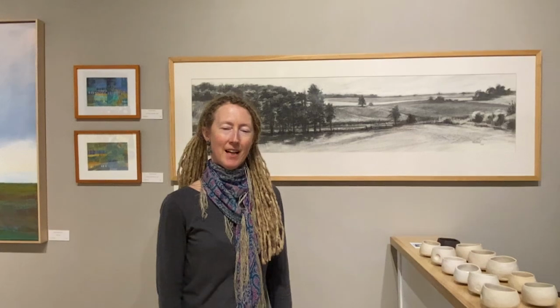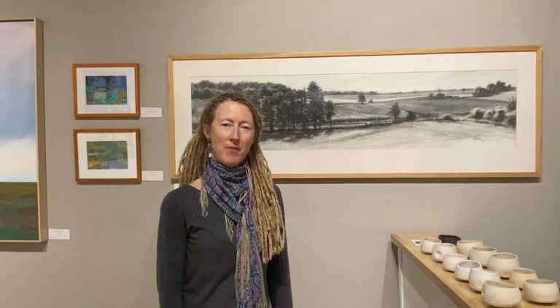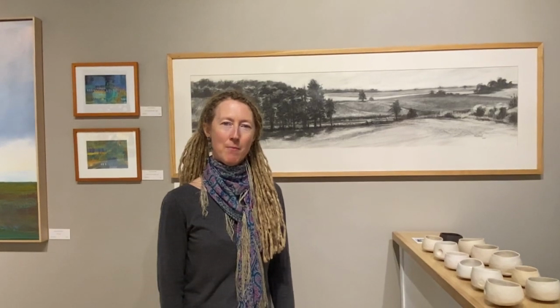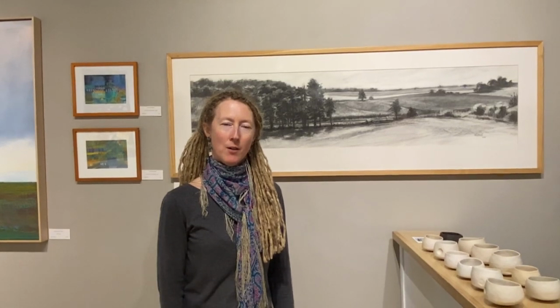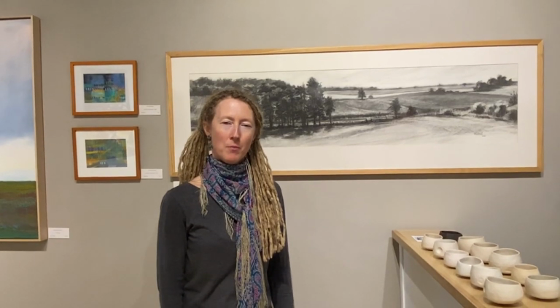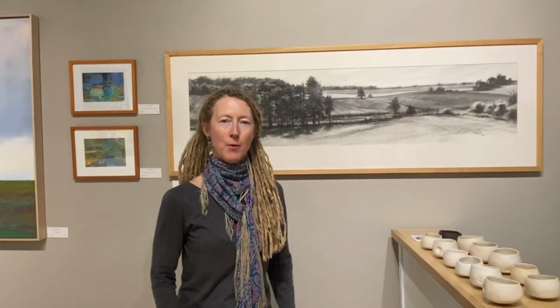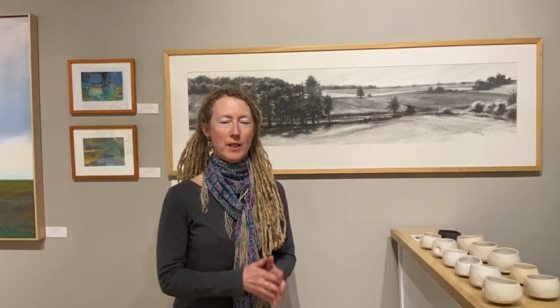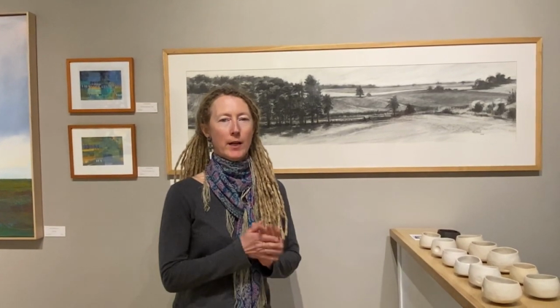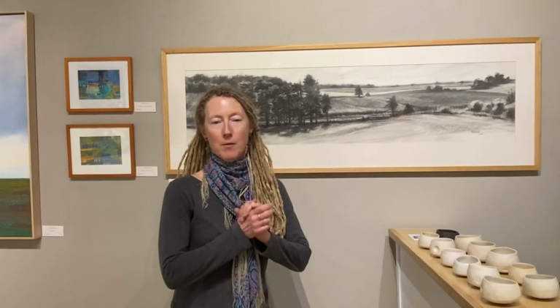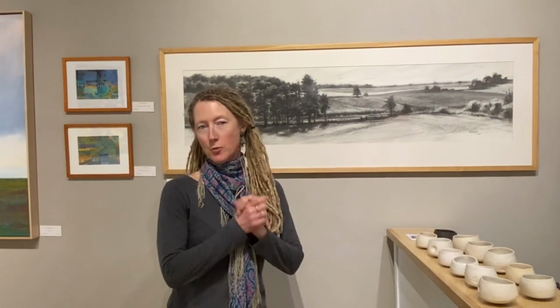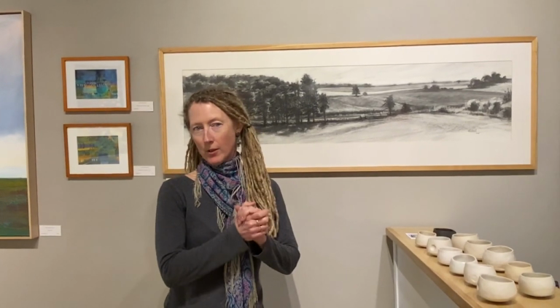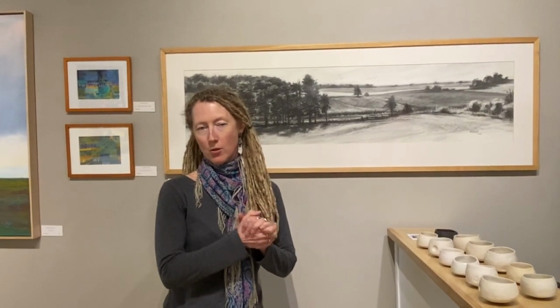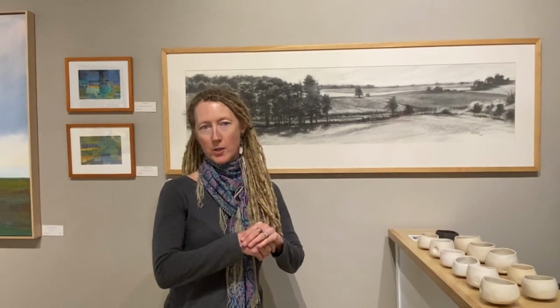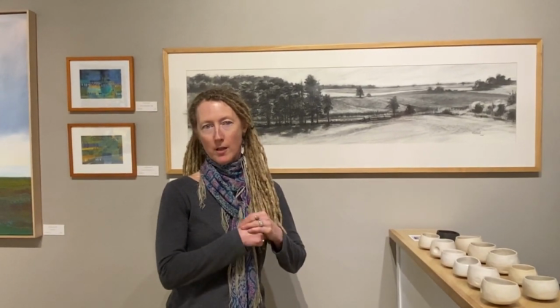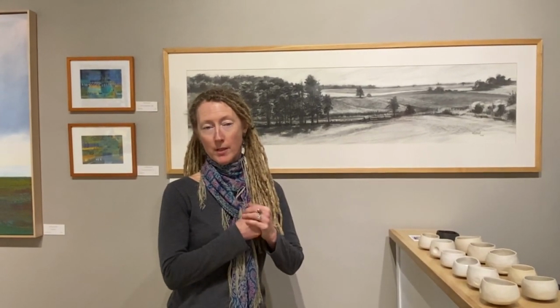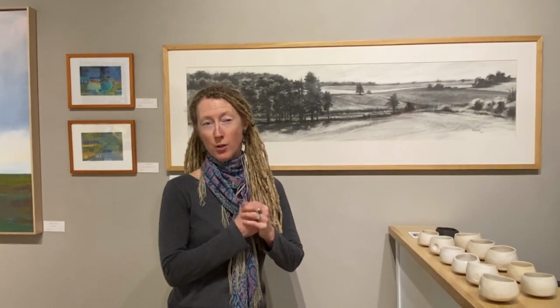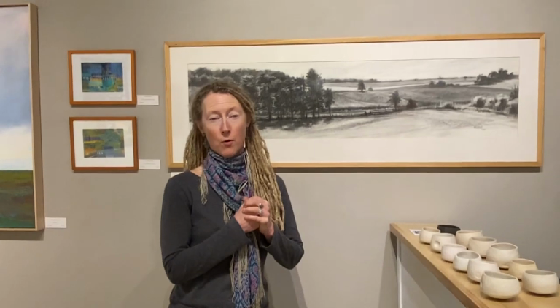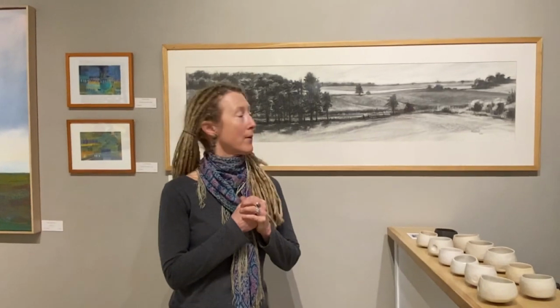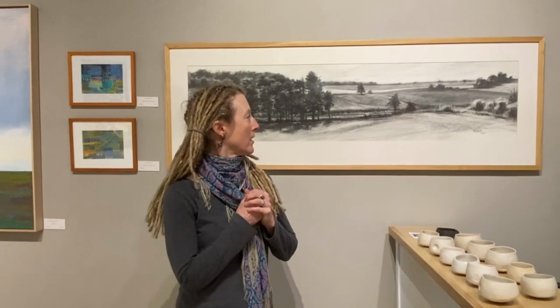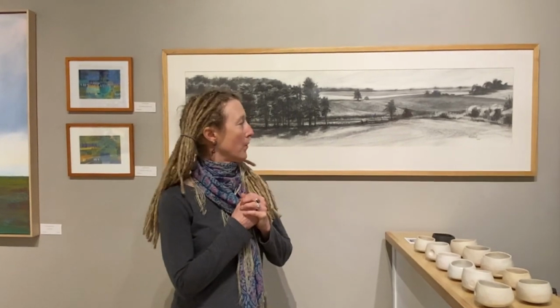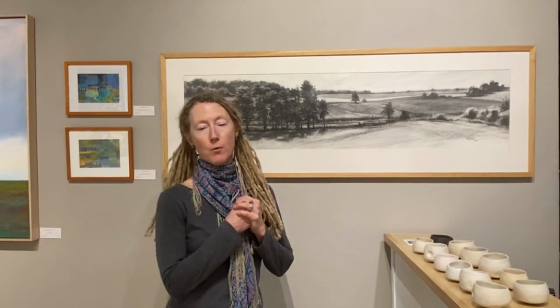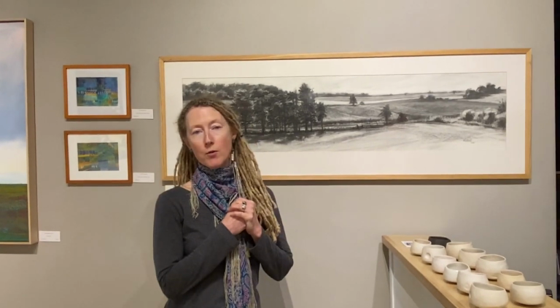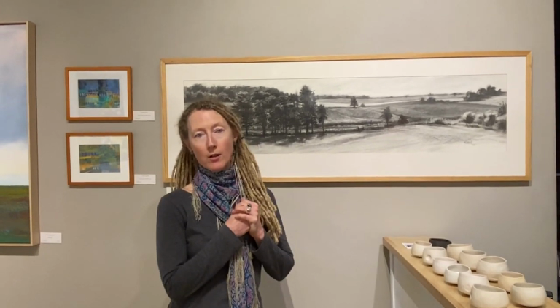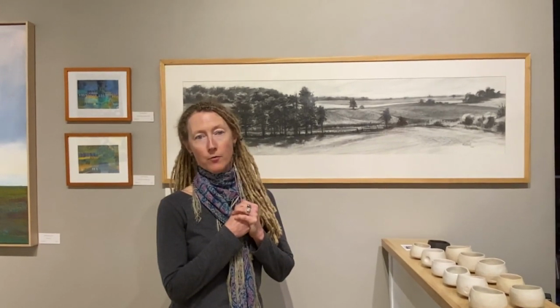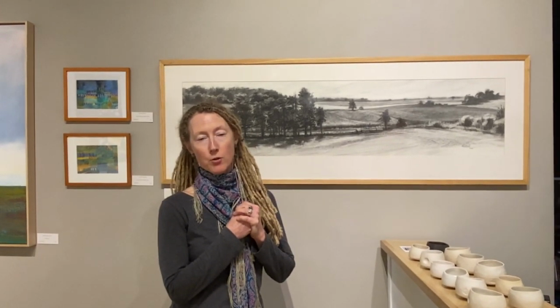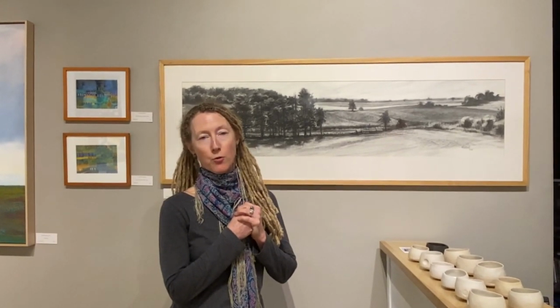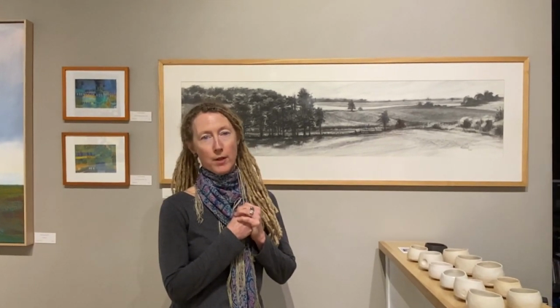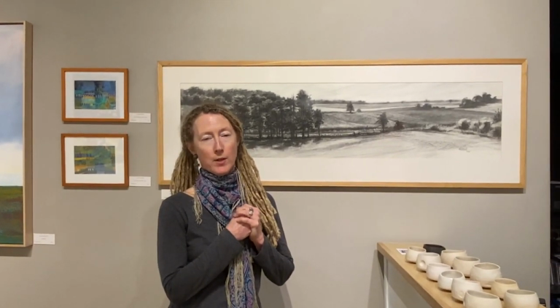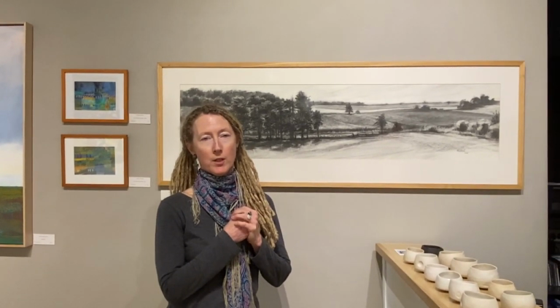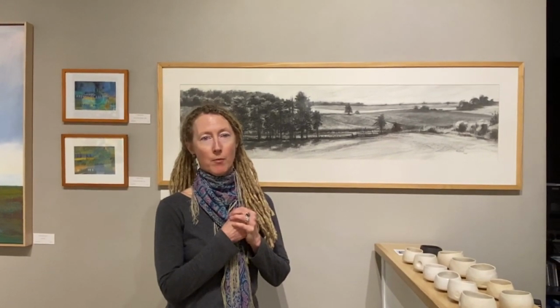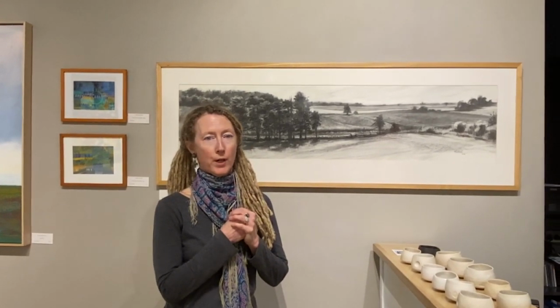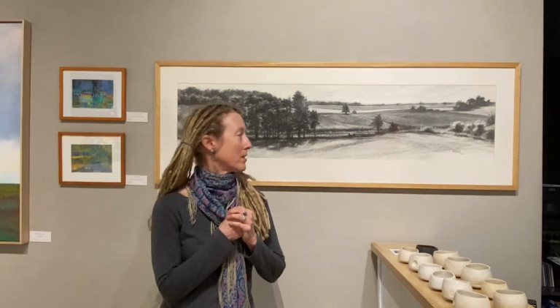Hi, I'm Valerie Mann. Welcome to WSG Gallery. Because we have to close our doors due to the coronavirus, we want to give you guys a little video tour through the gallery so you can see some of the work here still.